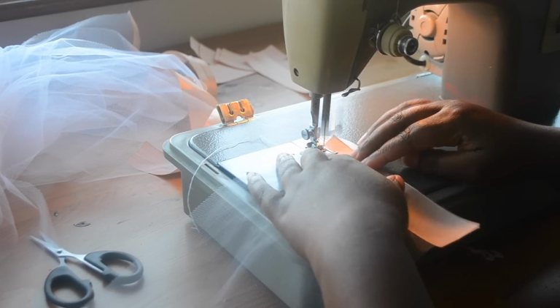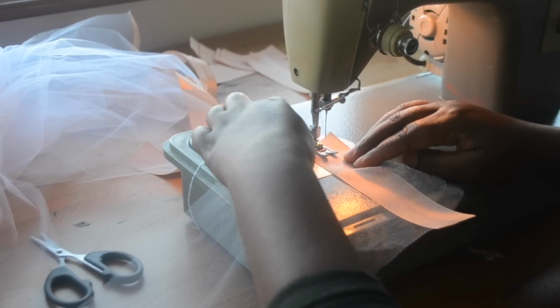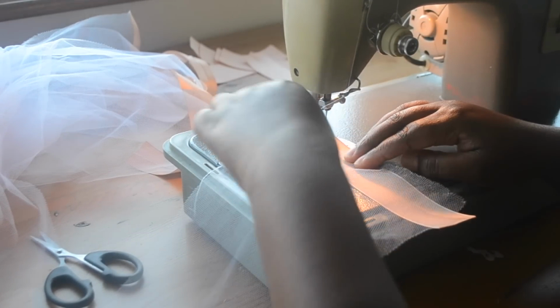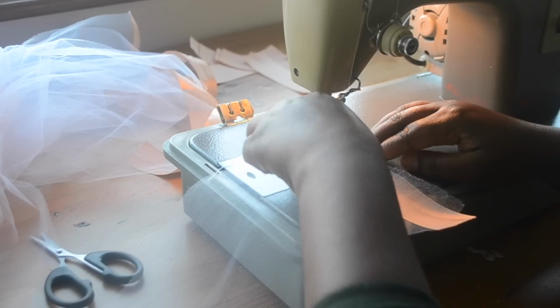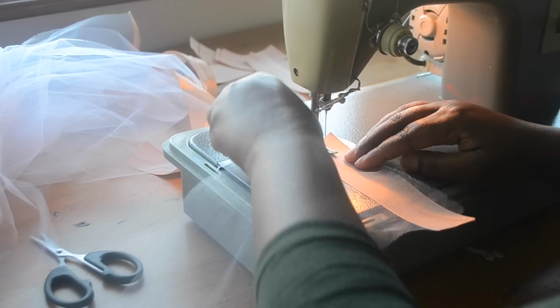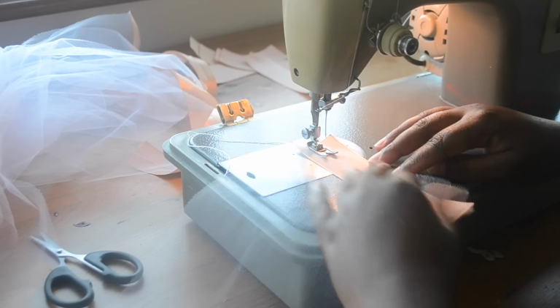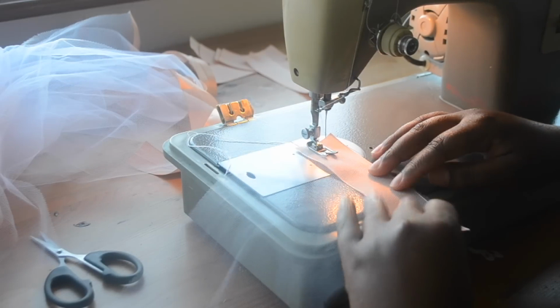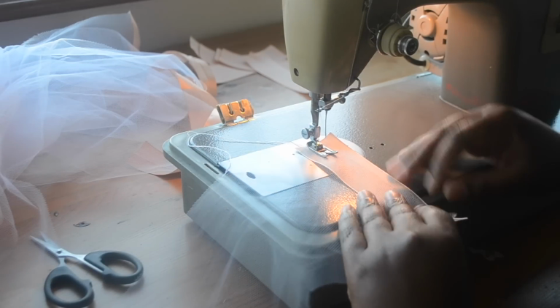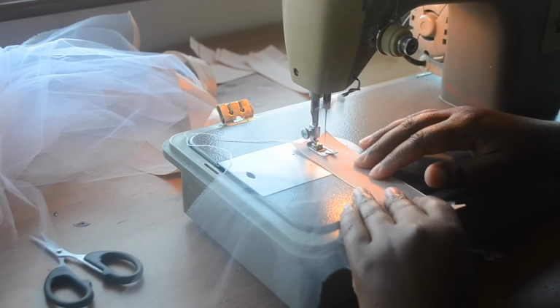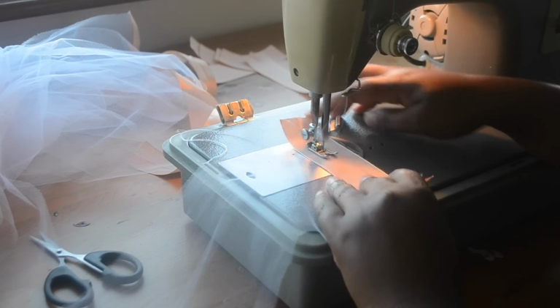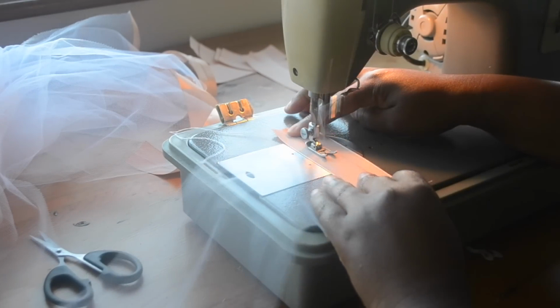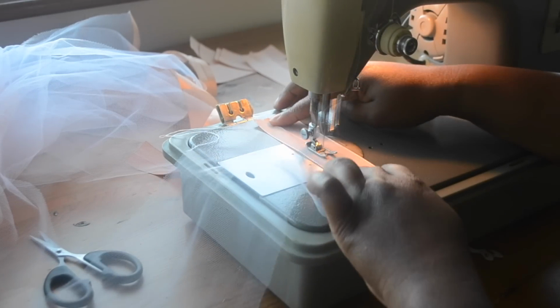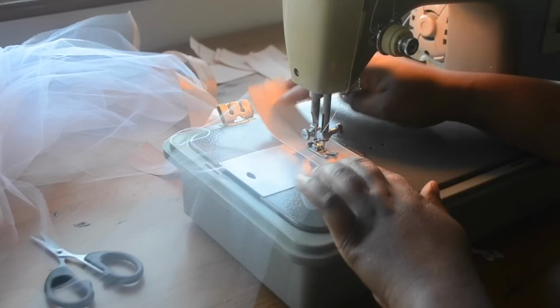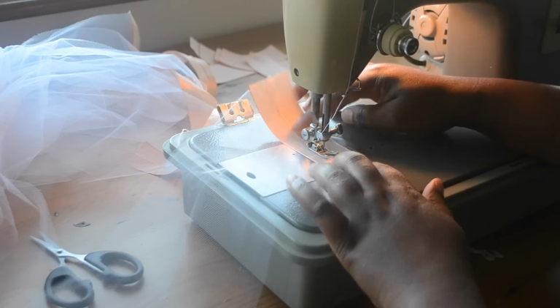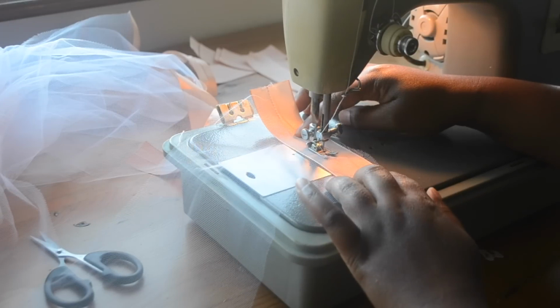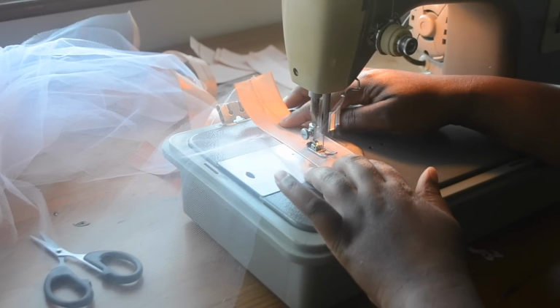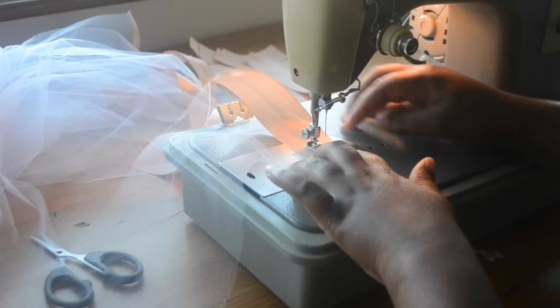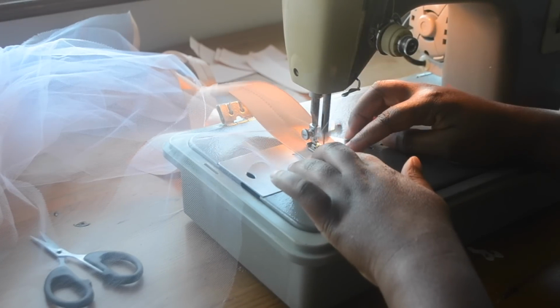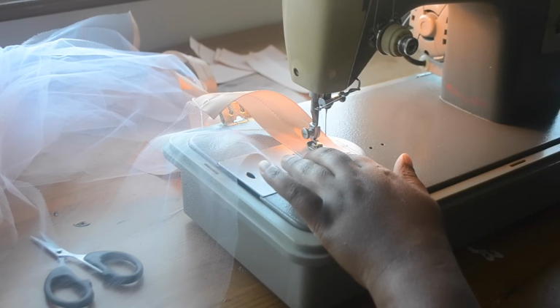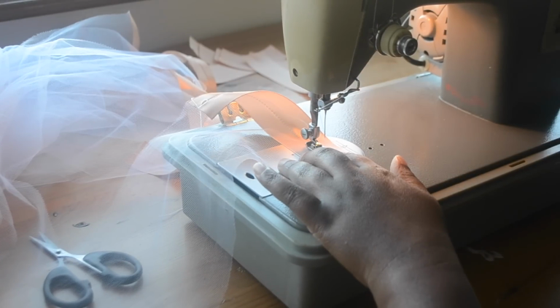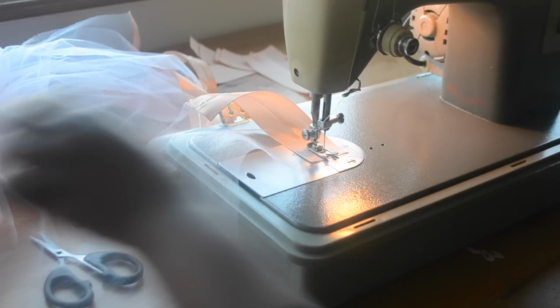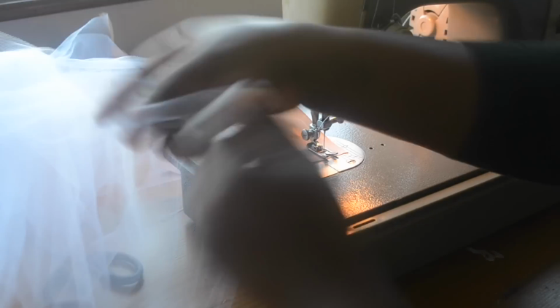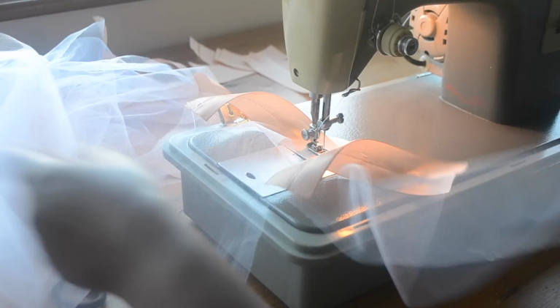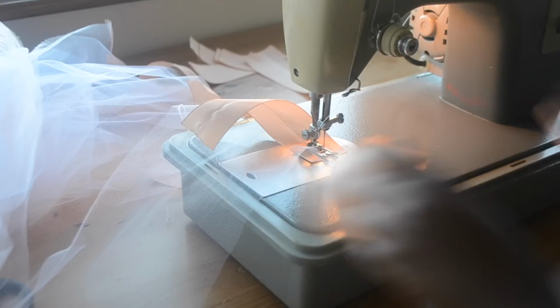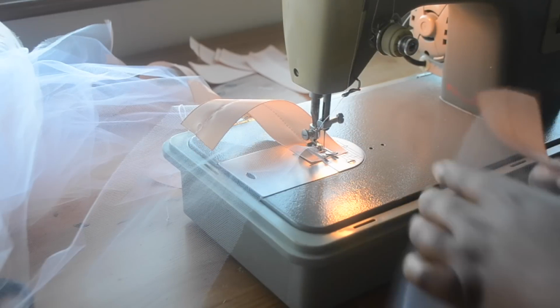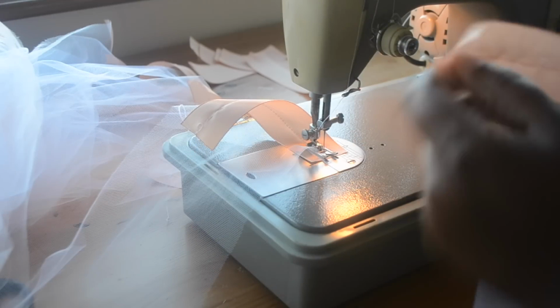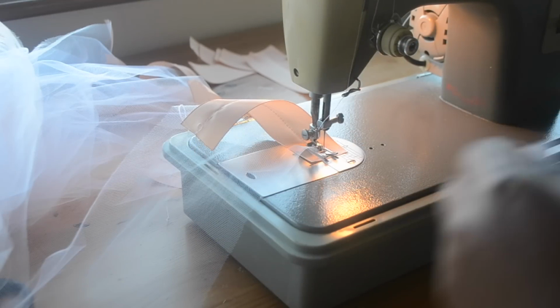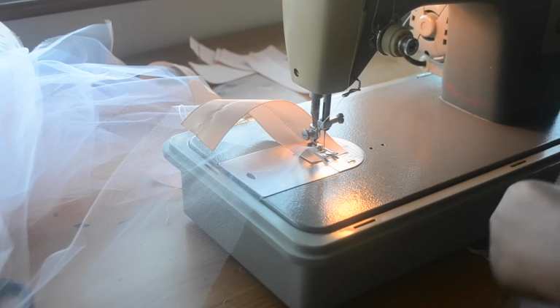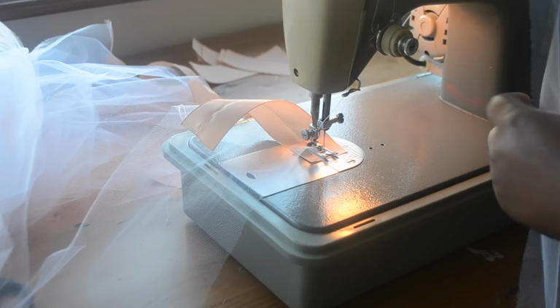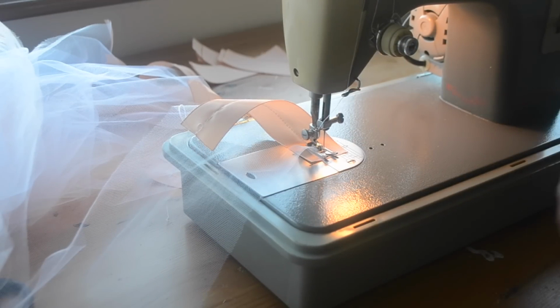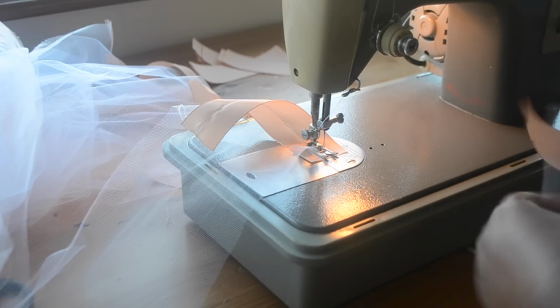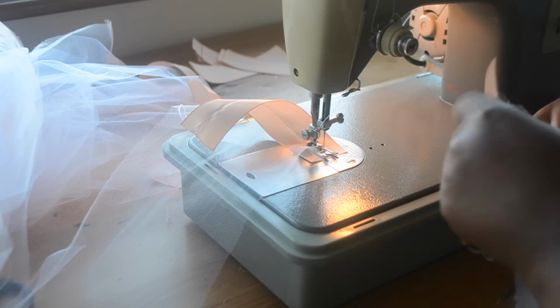So continue sewing until all ends of the tulle strips are attached to a piece of ribbon — the same process as before. And once you reach the end, you snip the threads in between the ribbons and separate your tulle pieces.